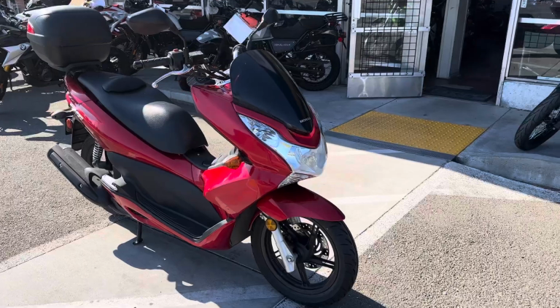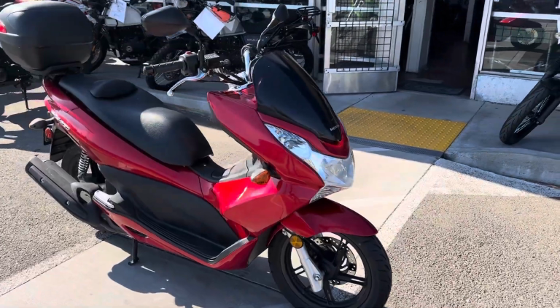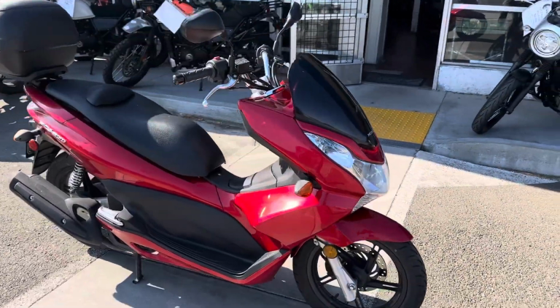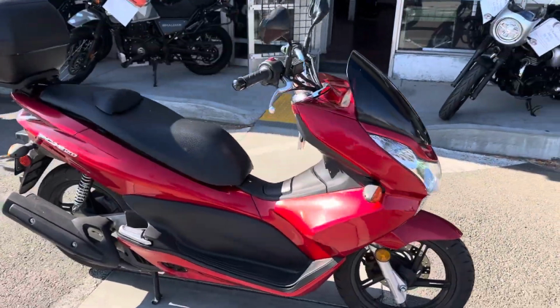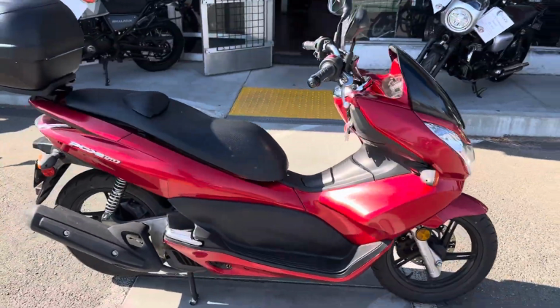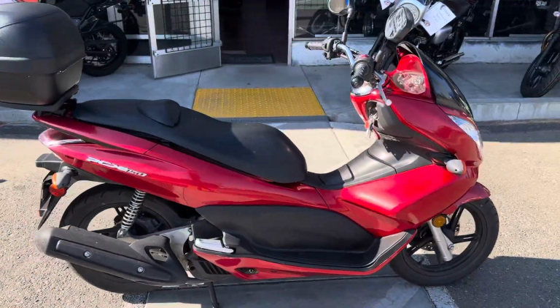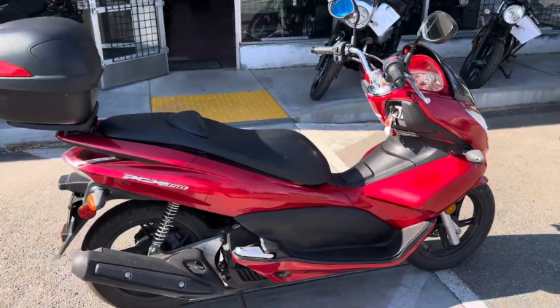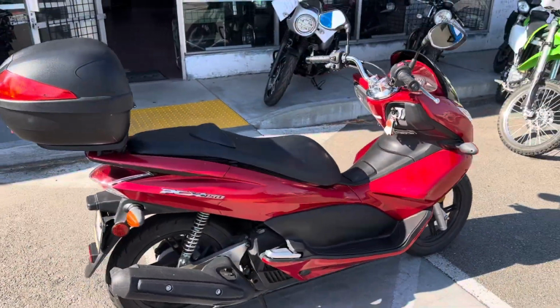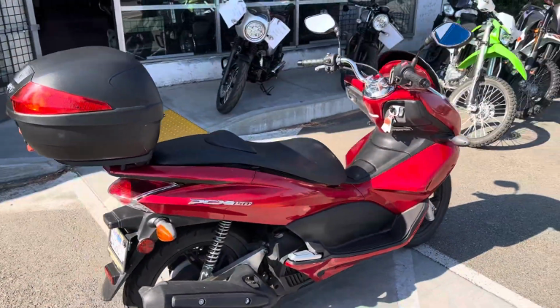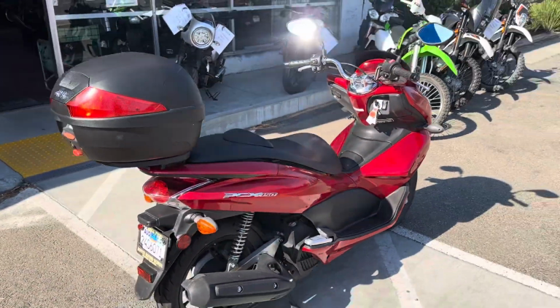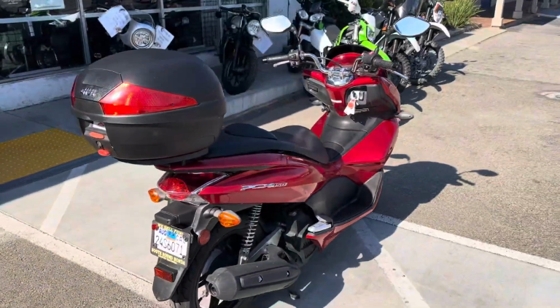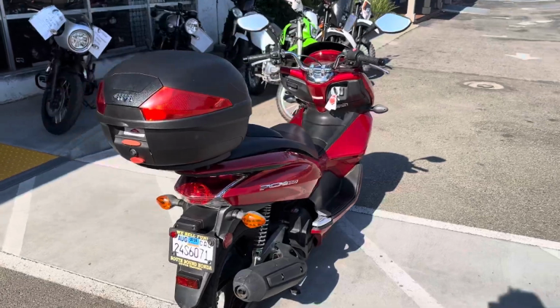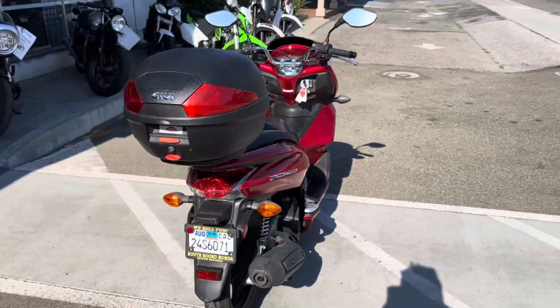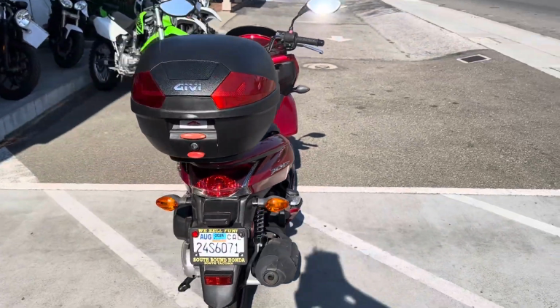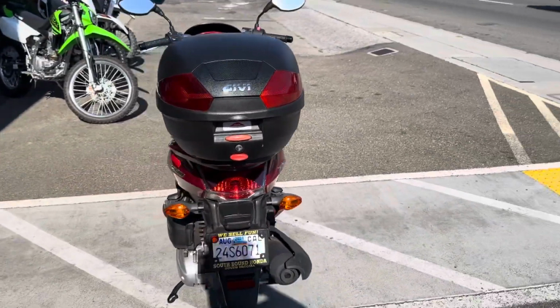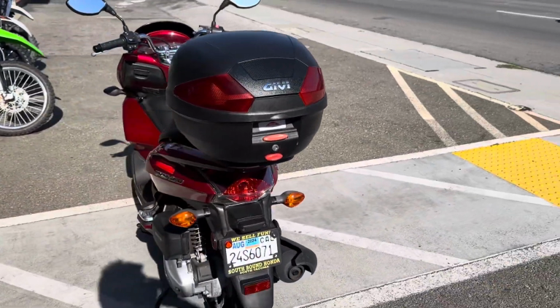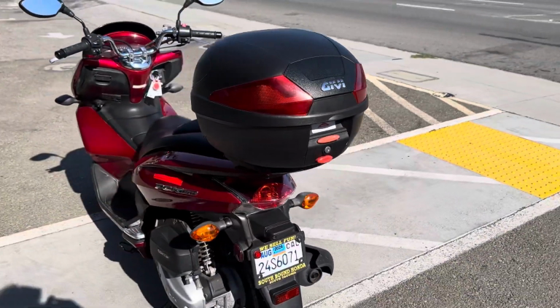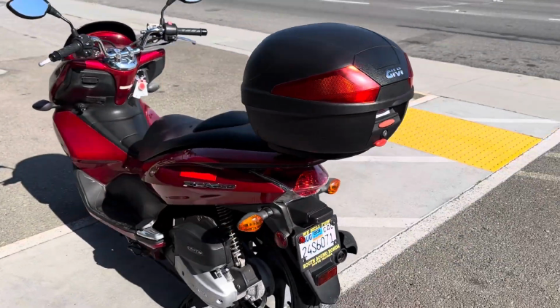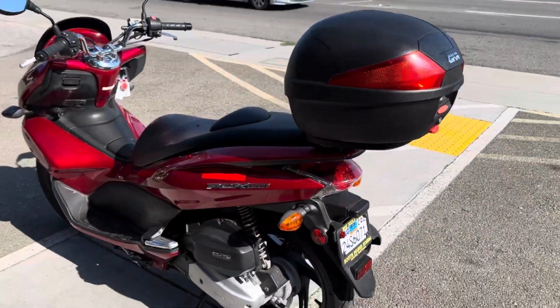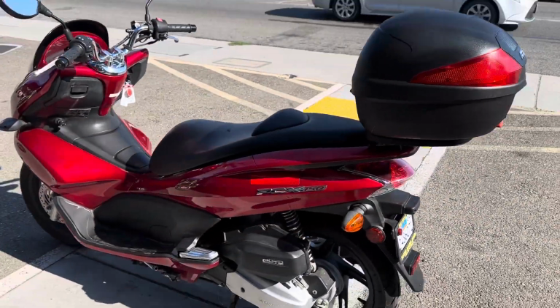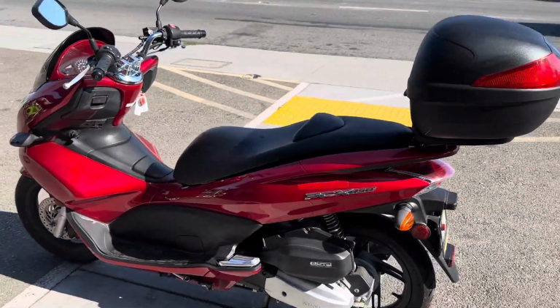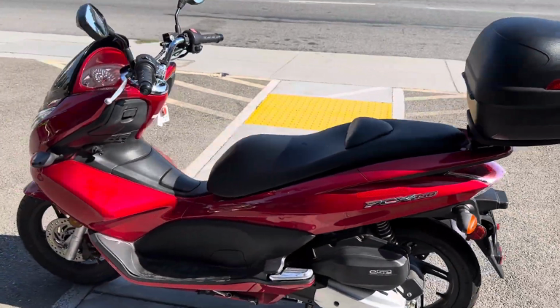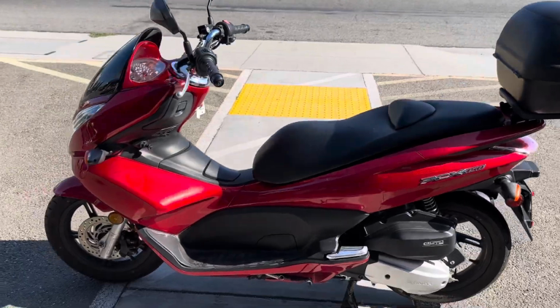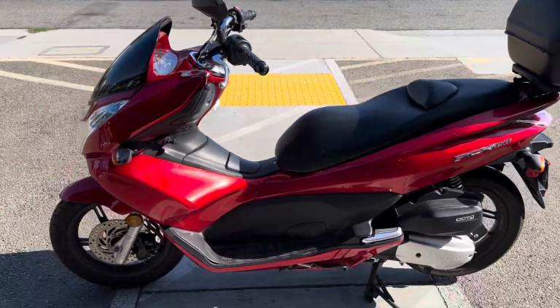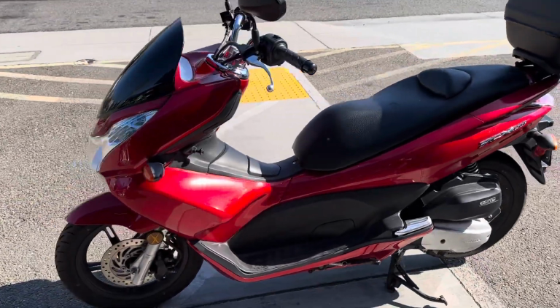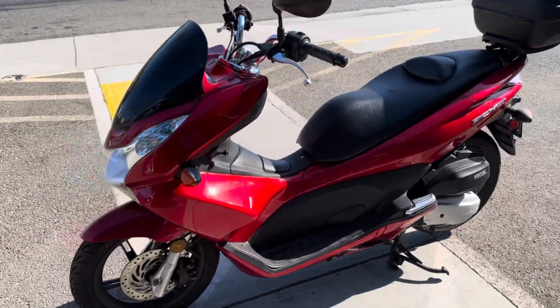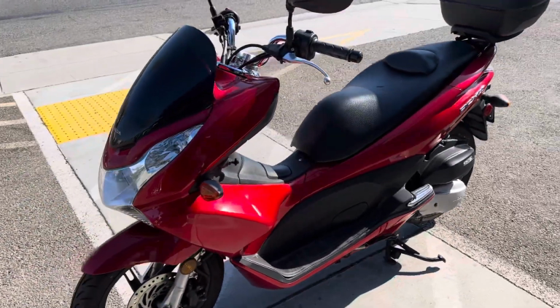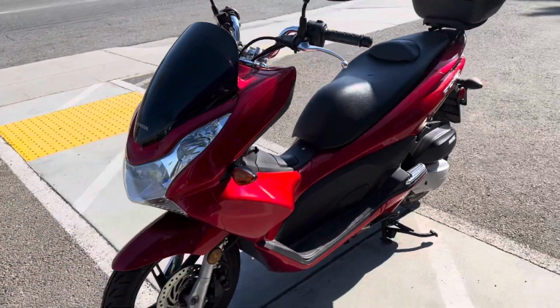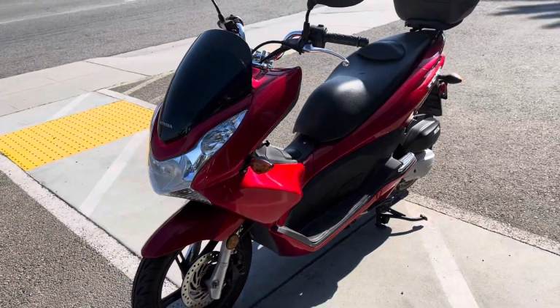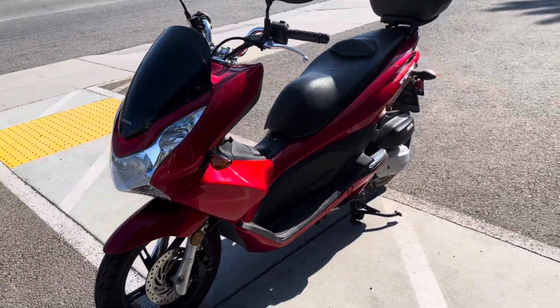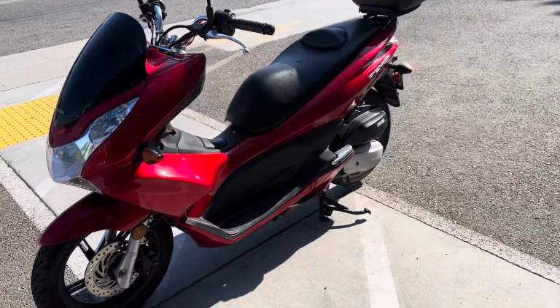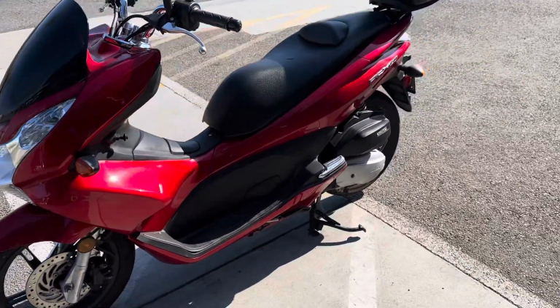Hey, it's Doug here at Santa Clara Cycle. Today we're looking at this very nice 2013 Honda PCX 150. This is Honda's midsize scooter. It has the 150cc single cylinder fuel injected engine, automatic transmission.